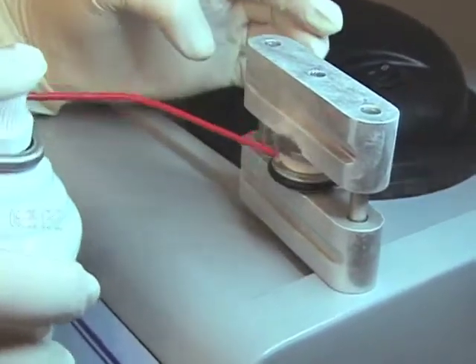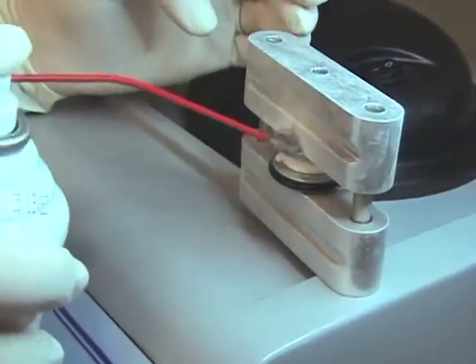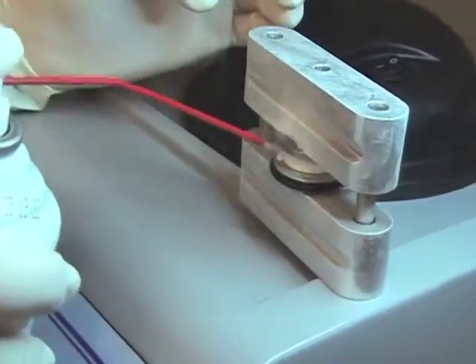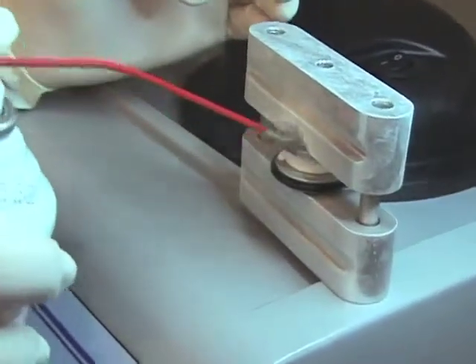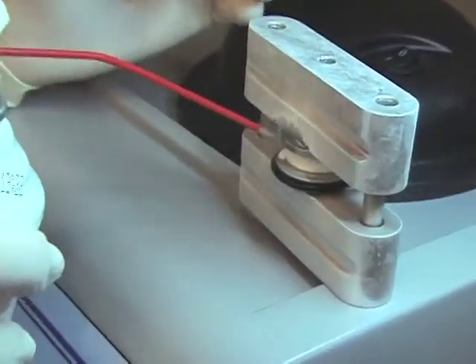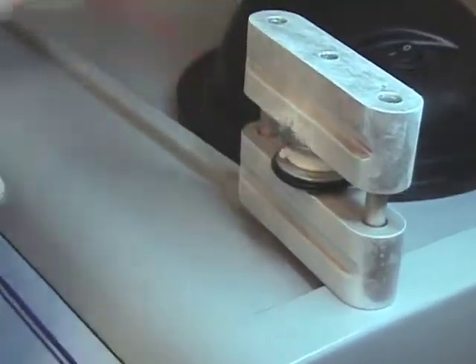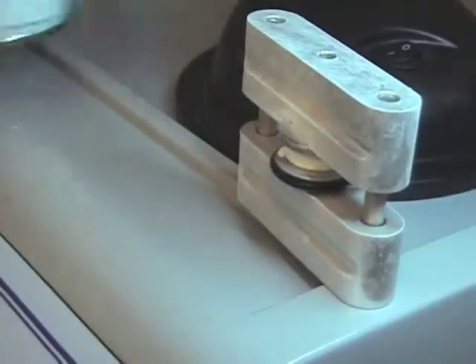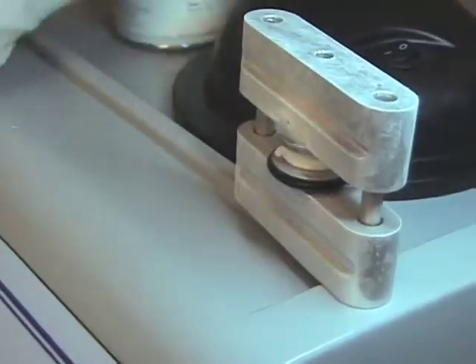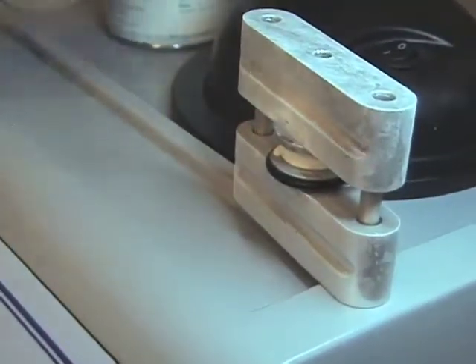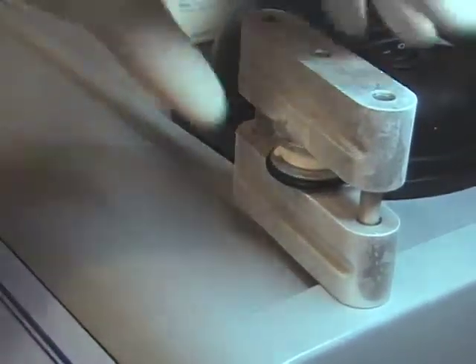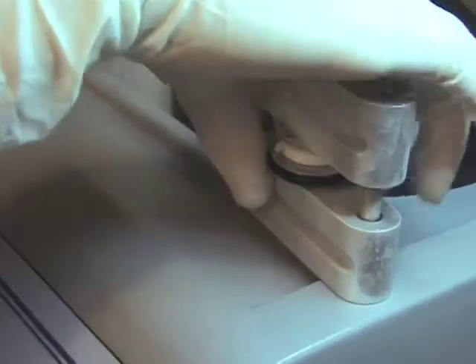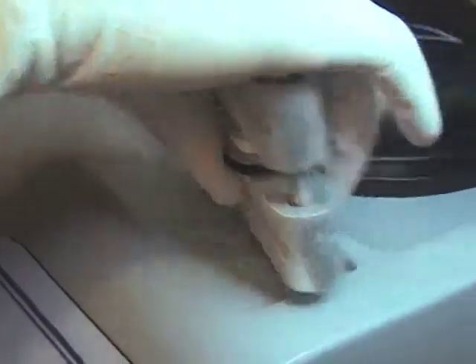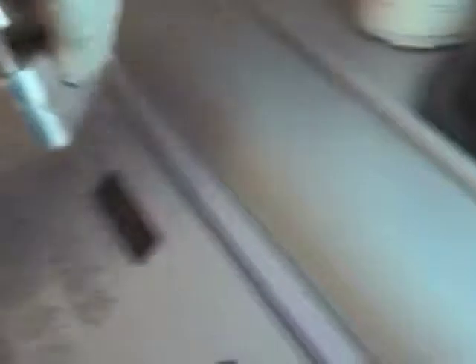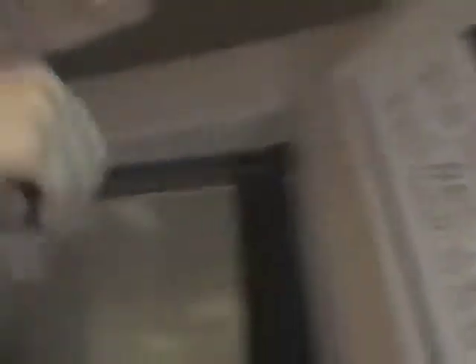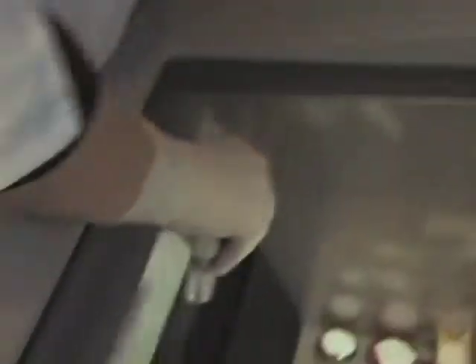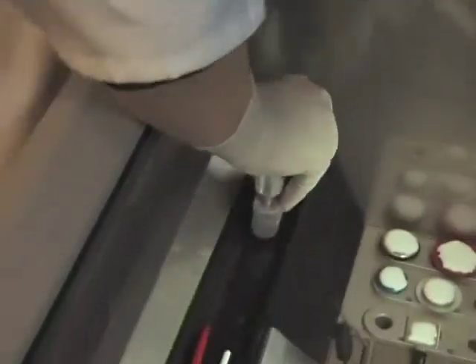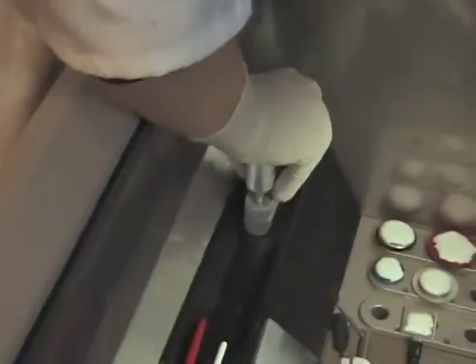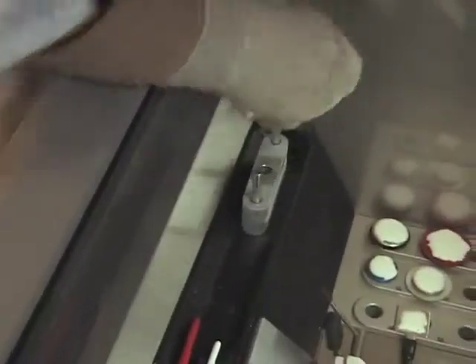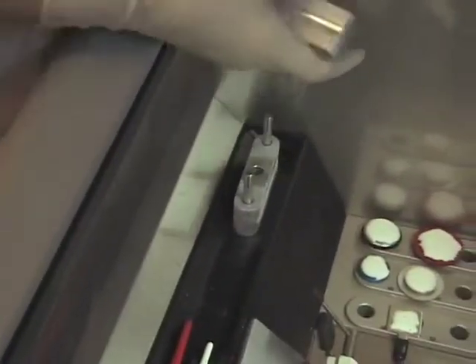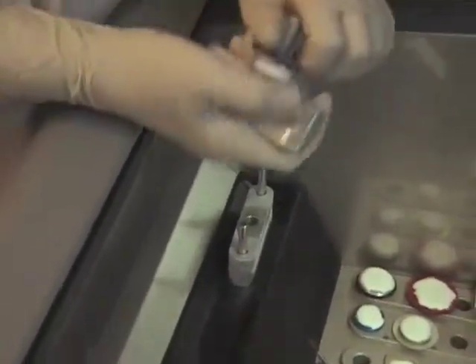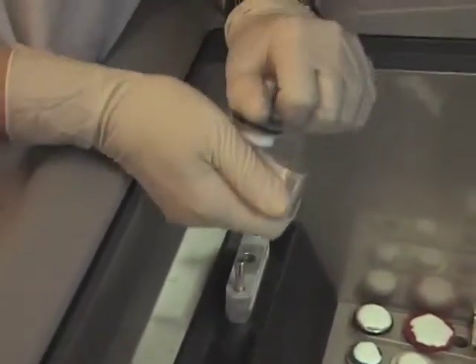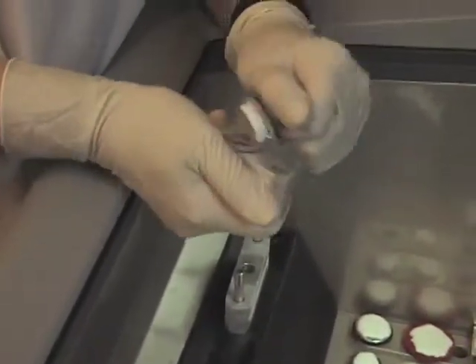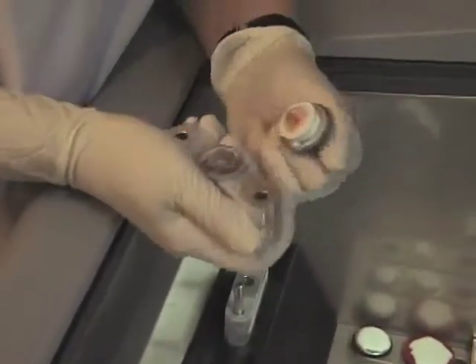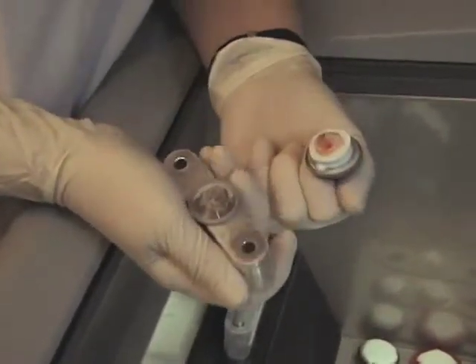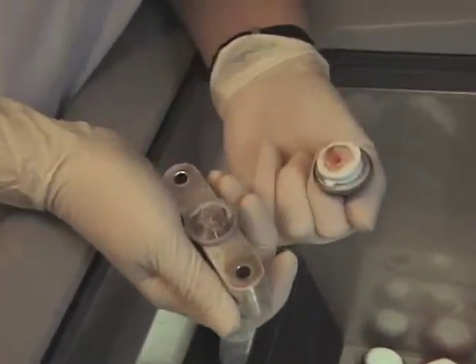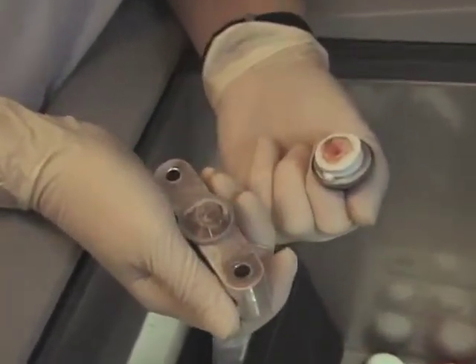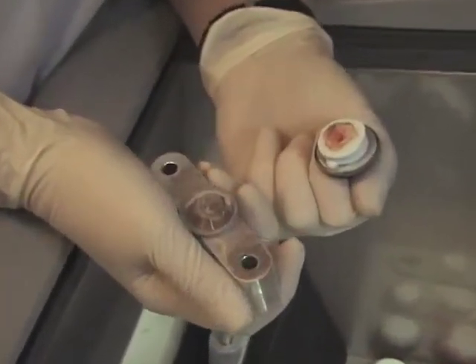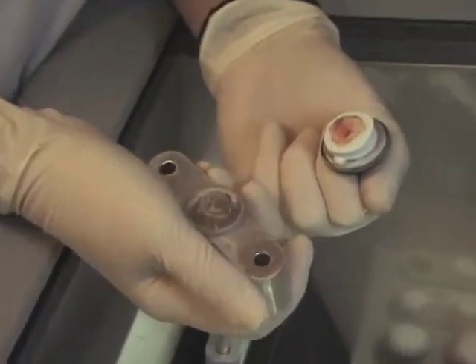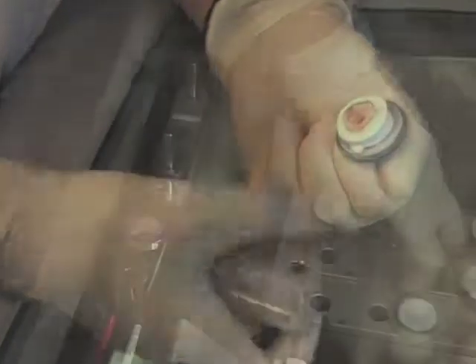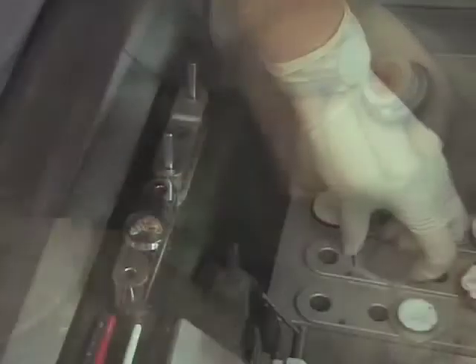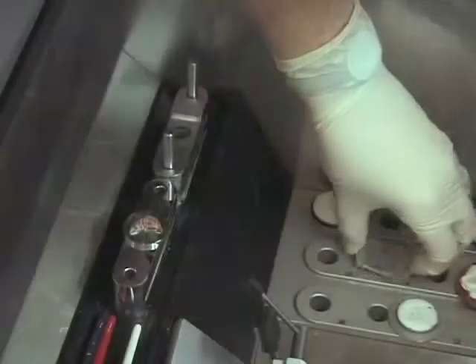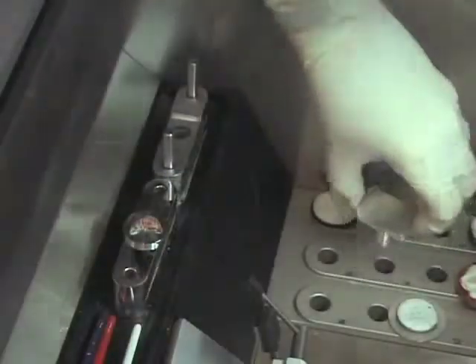The smooth disc is easily removed from the cutting chucks without the need to partially thaw or twist. They will never break or cut the technician, which can happen with glass slides.